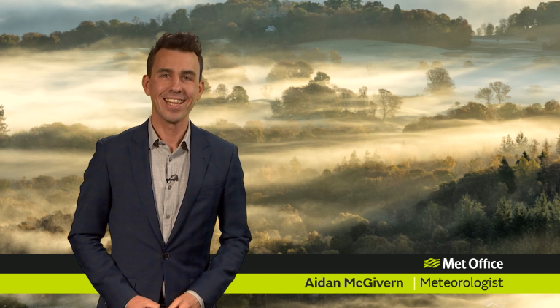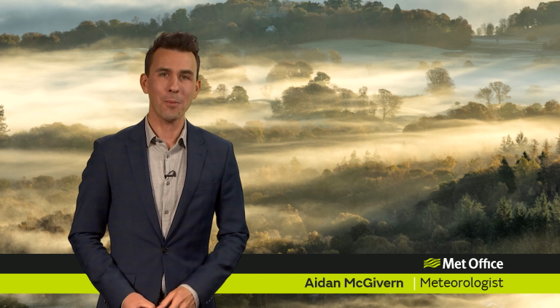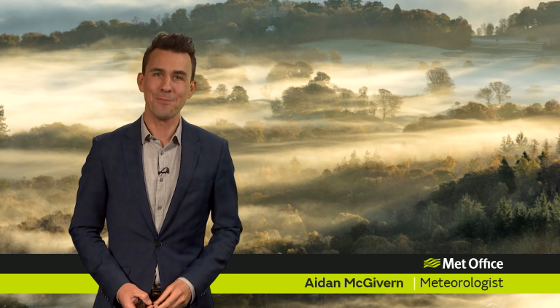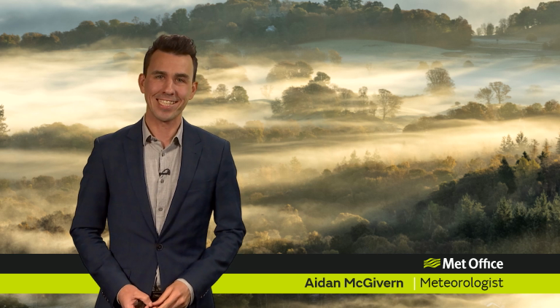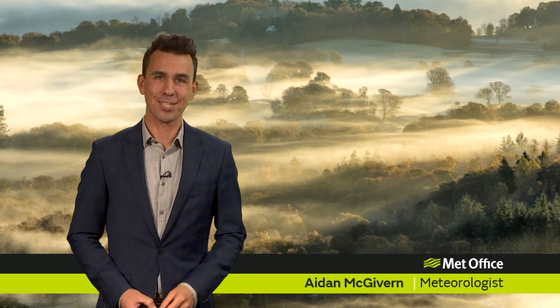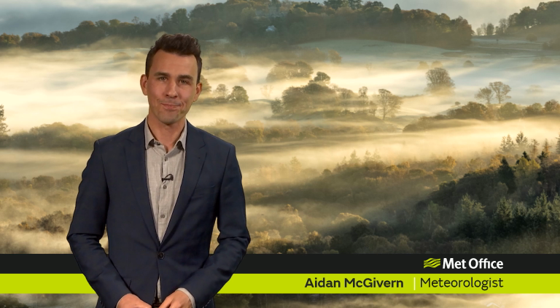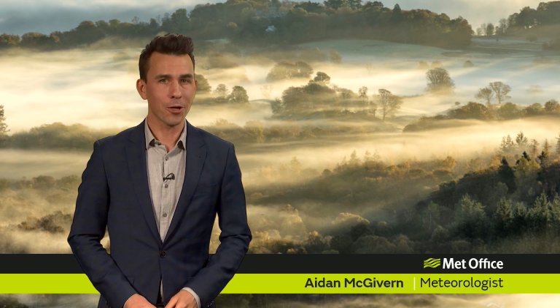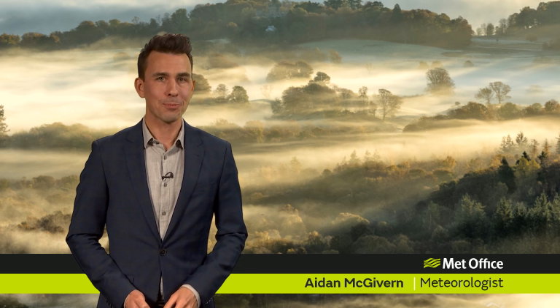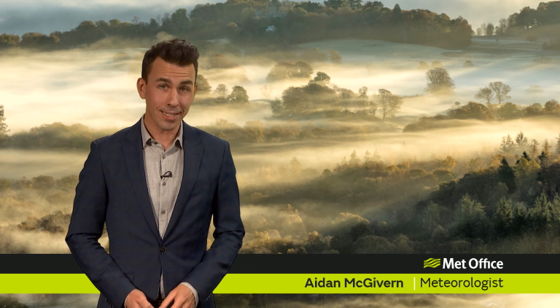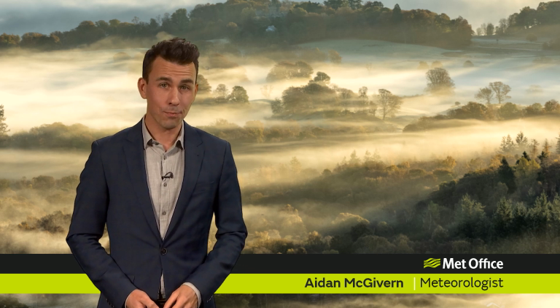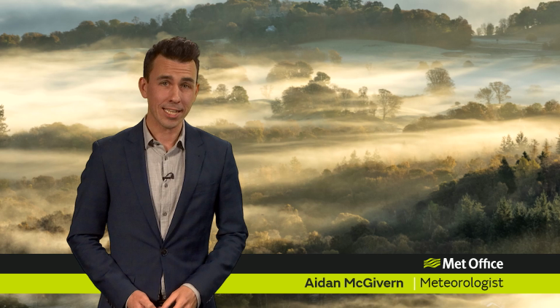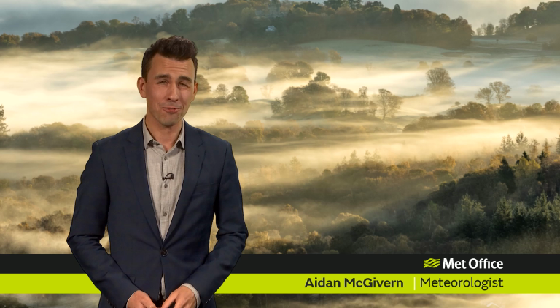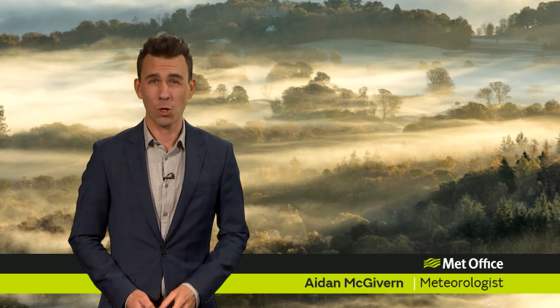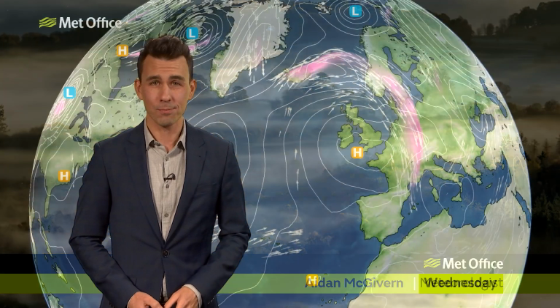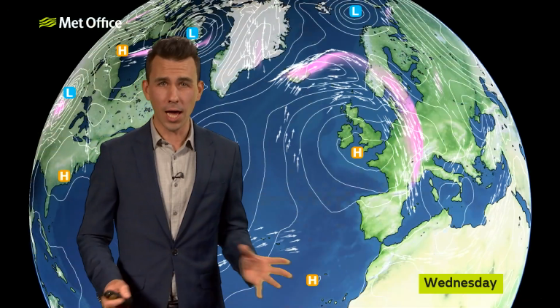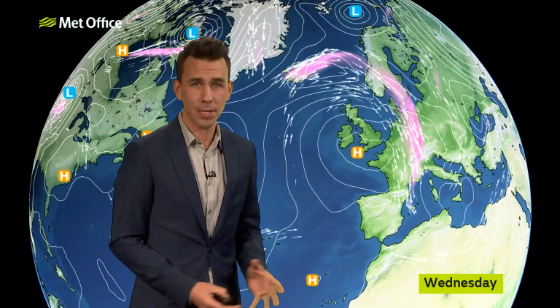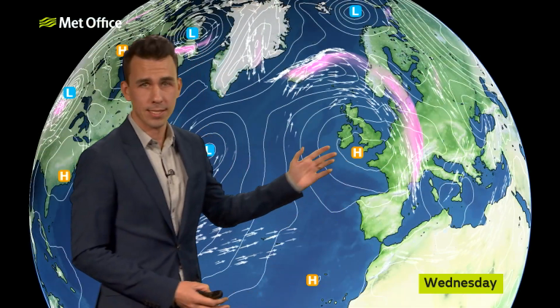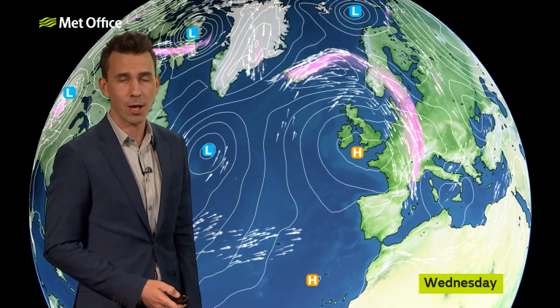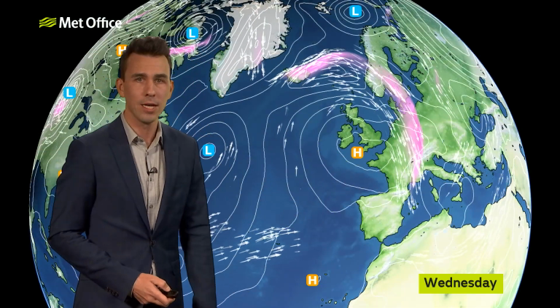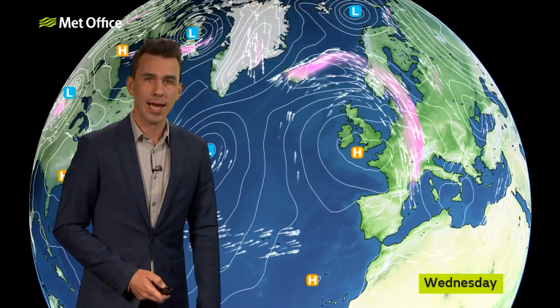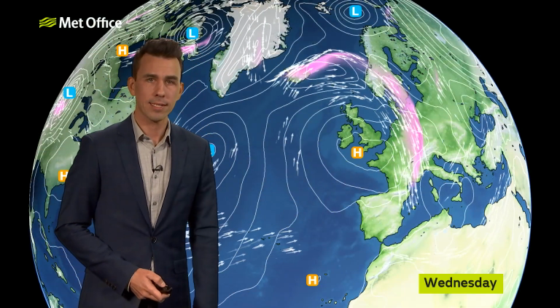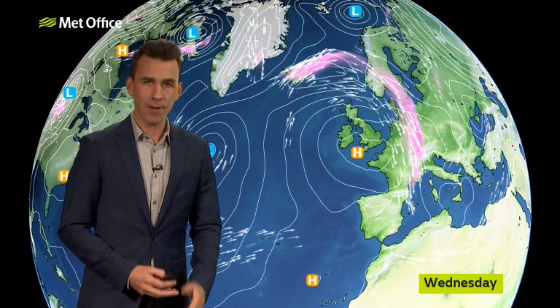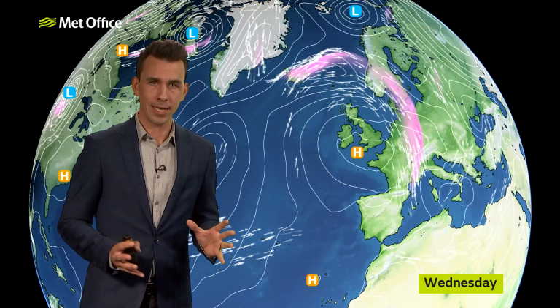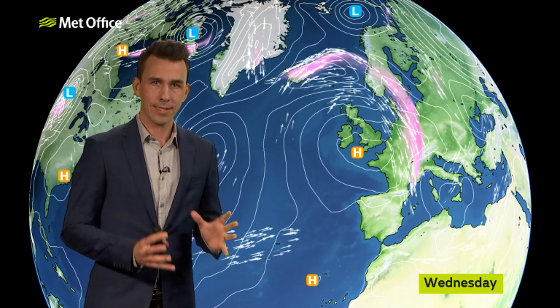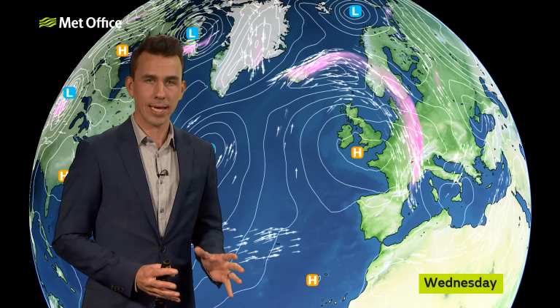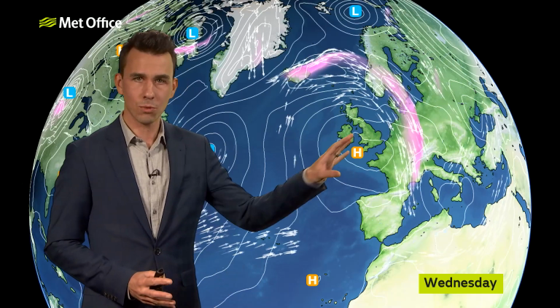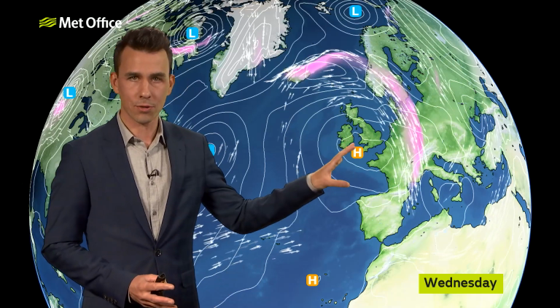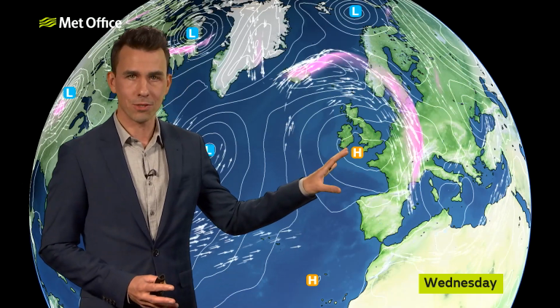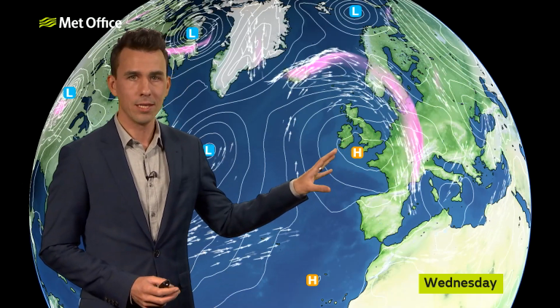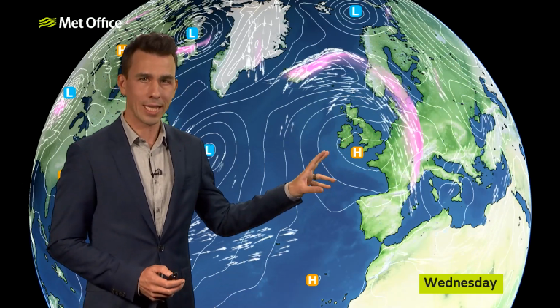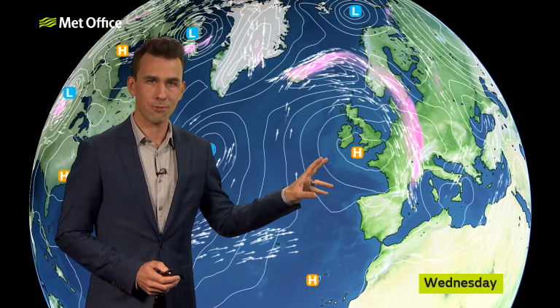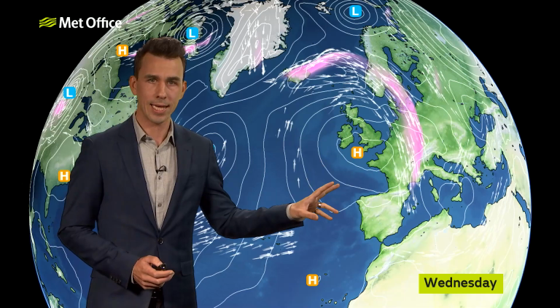Hello and welcome to the Met Office 10-day trend. Although not everywhere has been sunny this week, the weather has been fairly quiet — benign because of this area of high pressure that has been sitting effectively in the same place towards the southwest of the UK during the last few days.